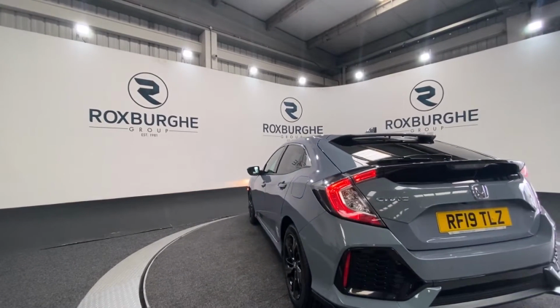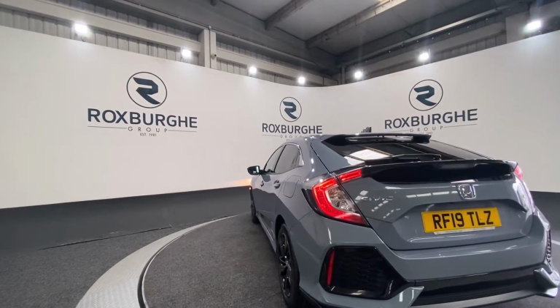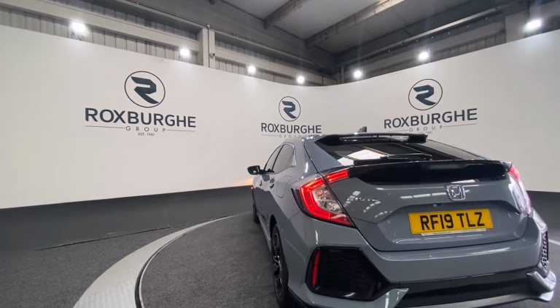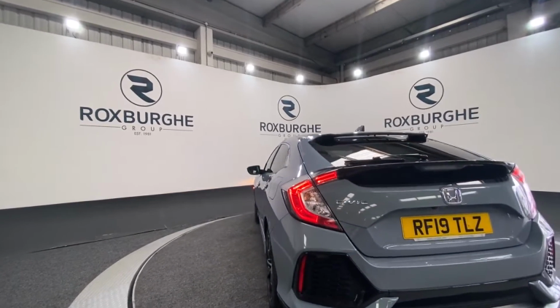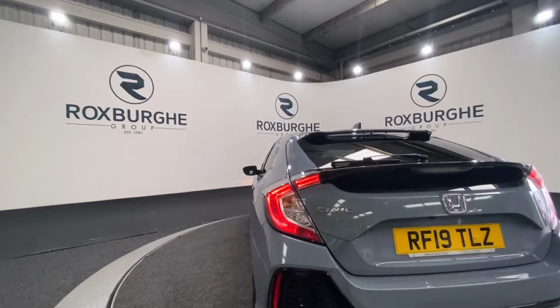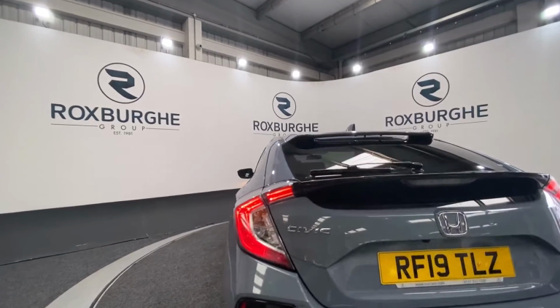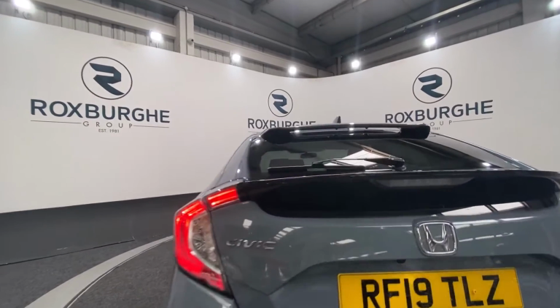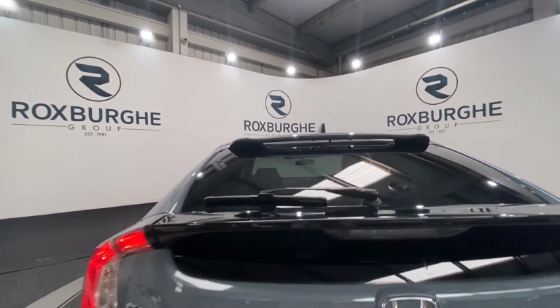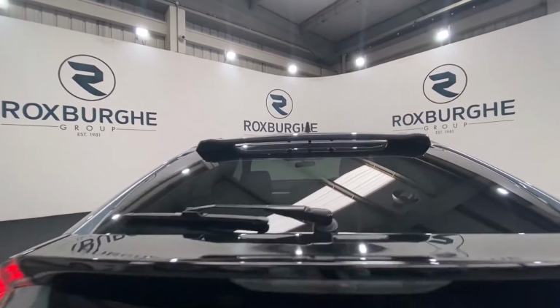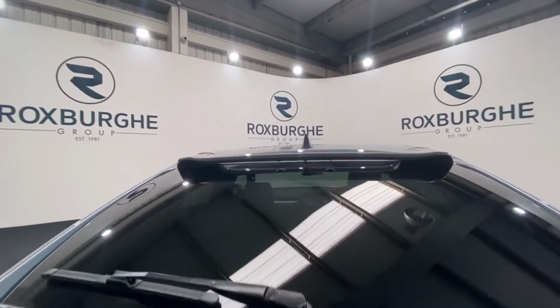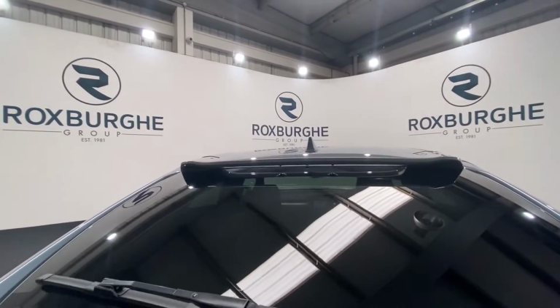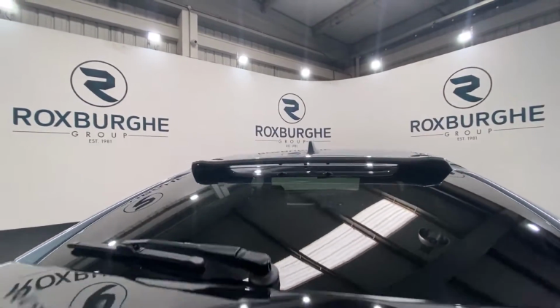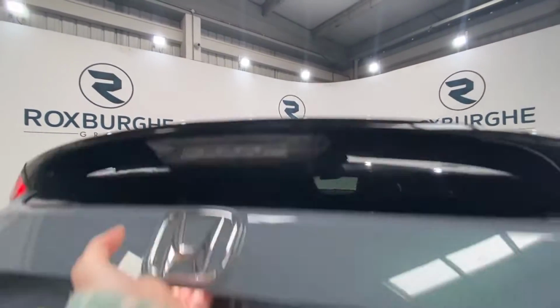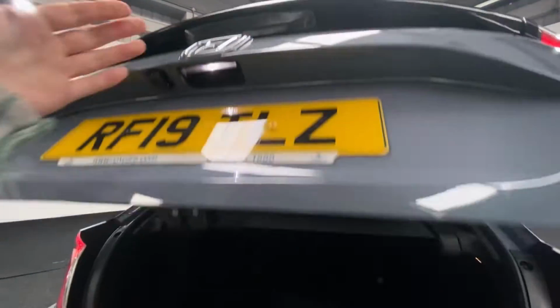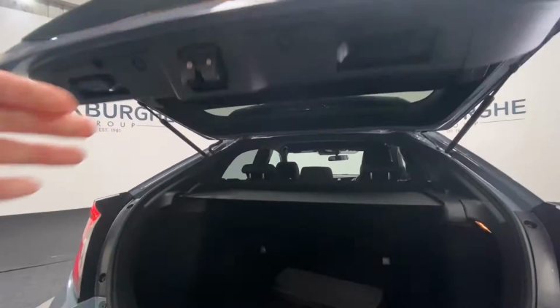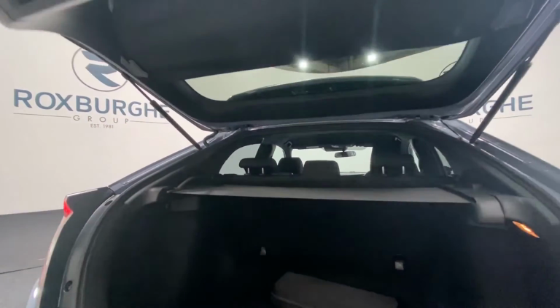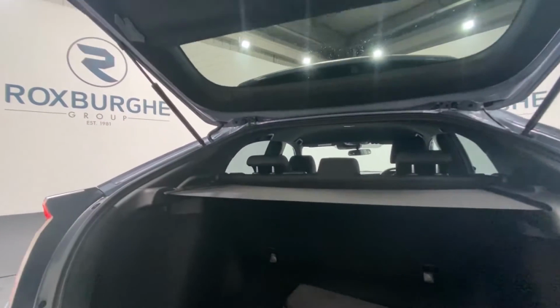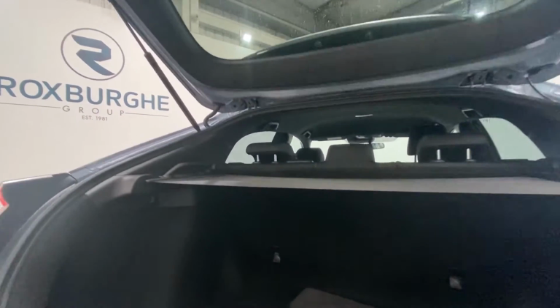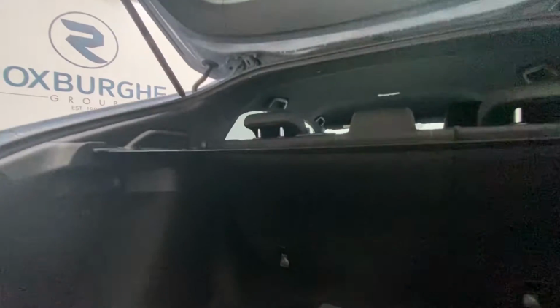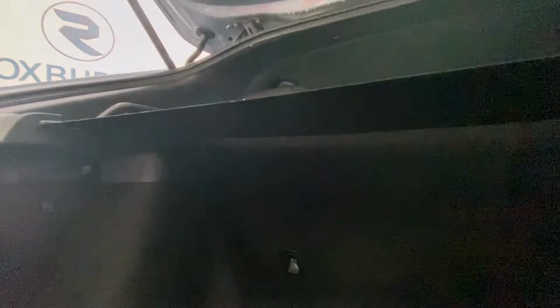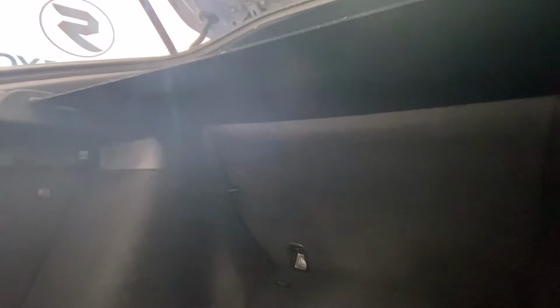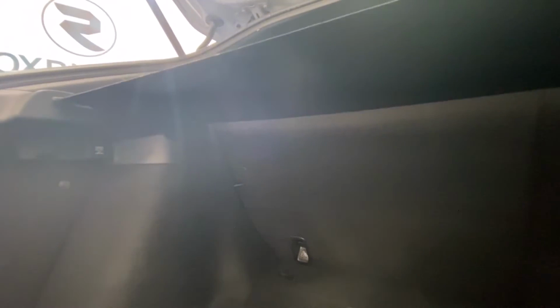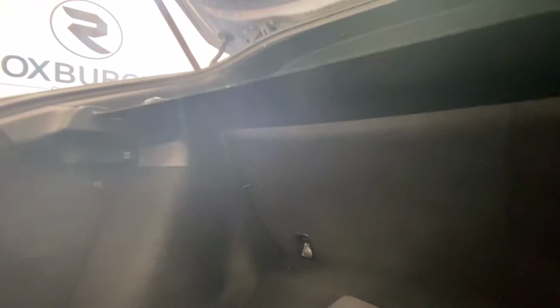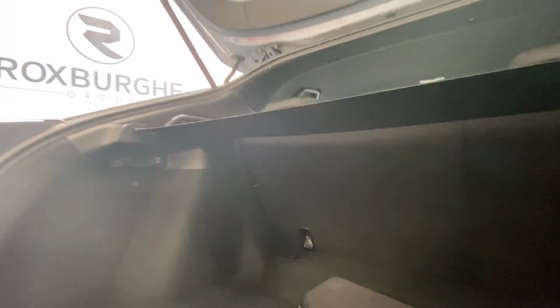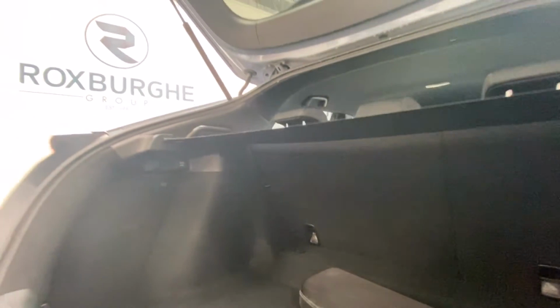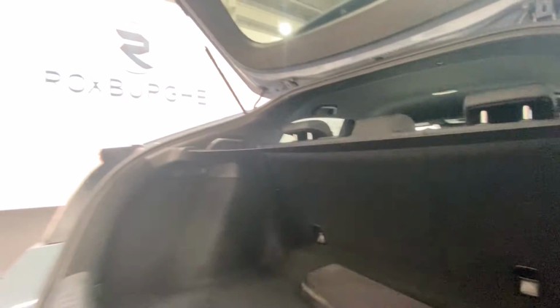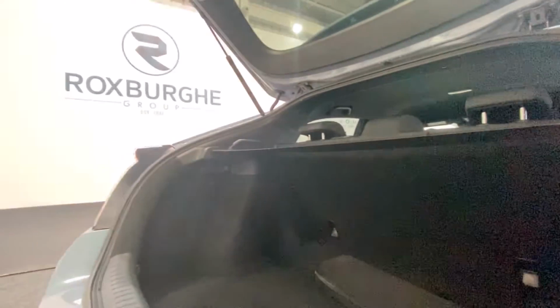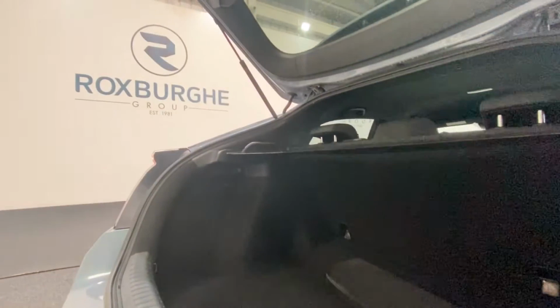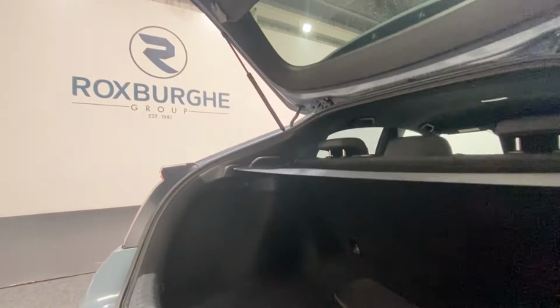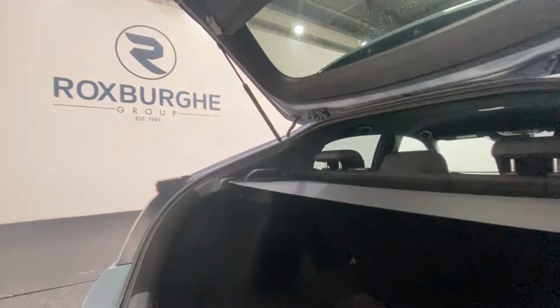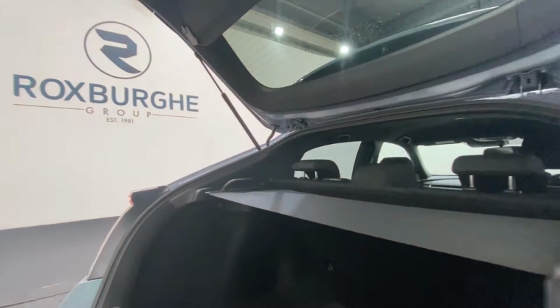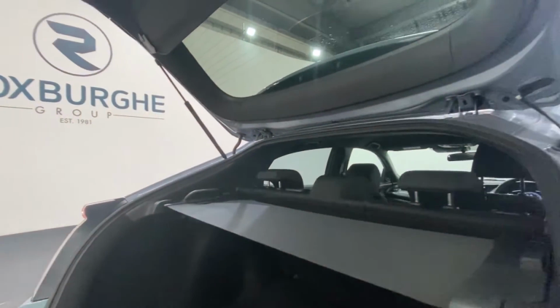Let's rotate around to the rear. We're just going to pop open the boot and take a look inside. There's plenty of room in the back of these vehicles for anything that you may need it for — more than enough space as you can see.